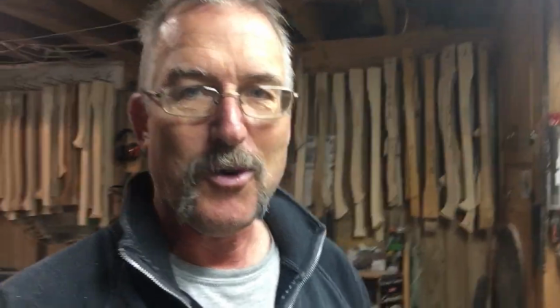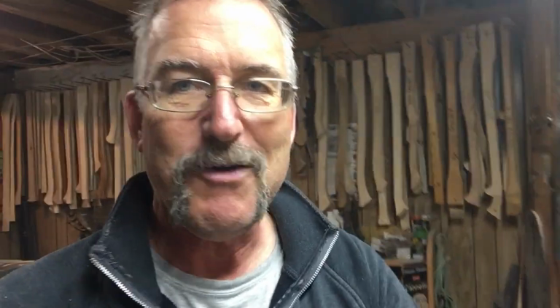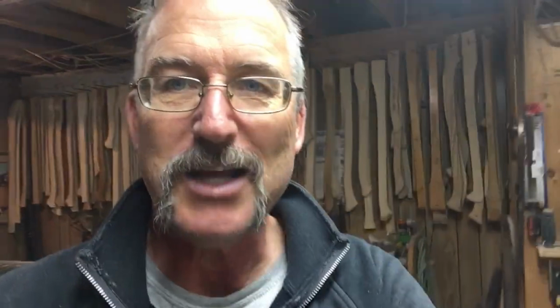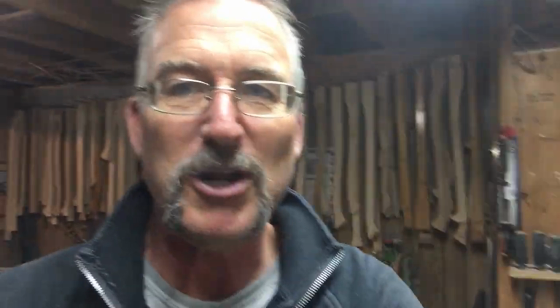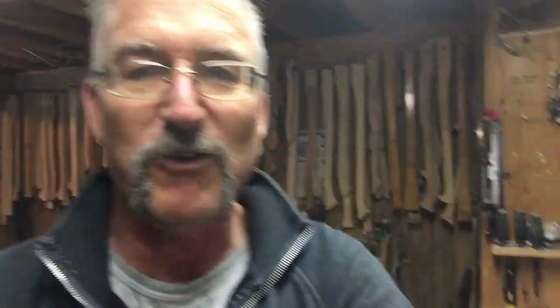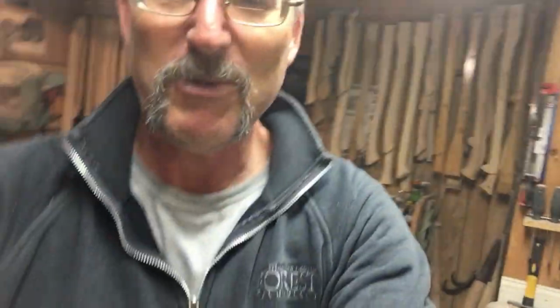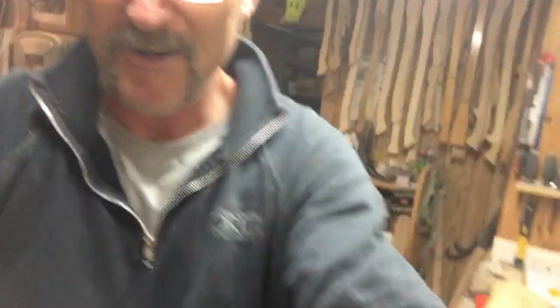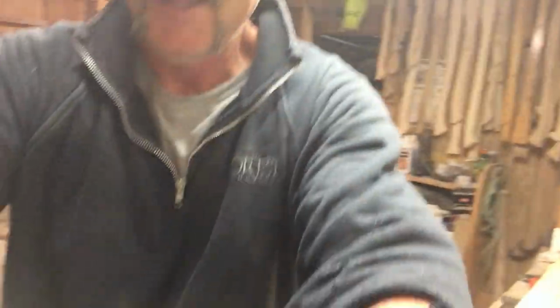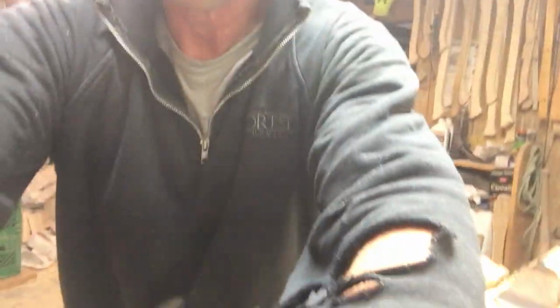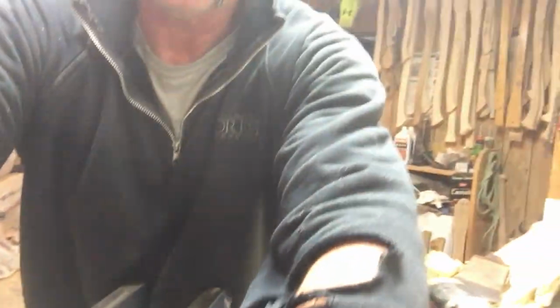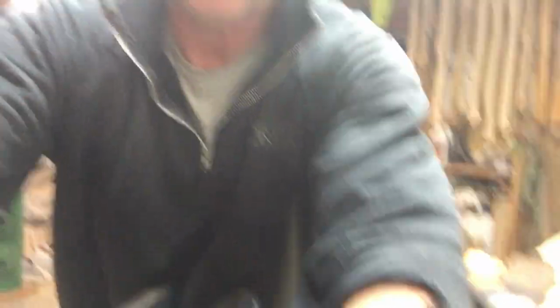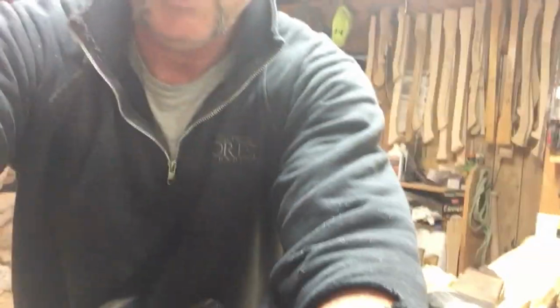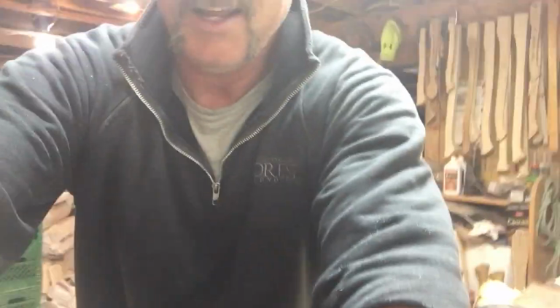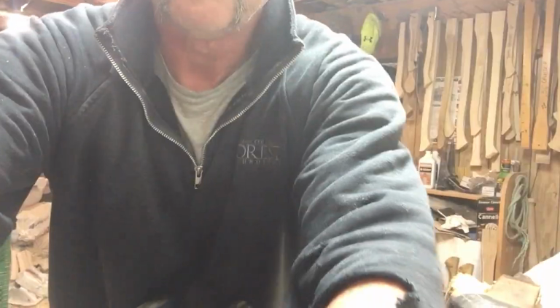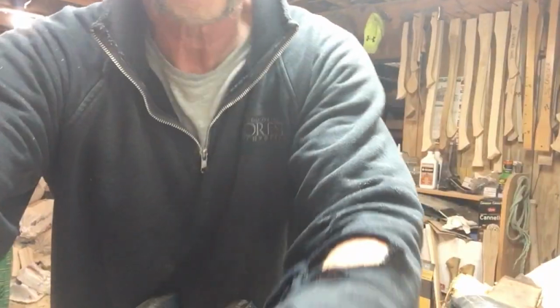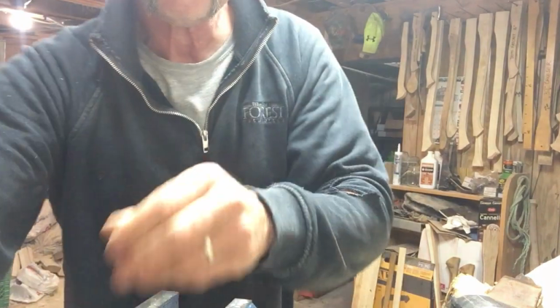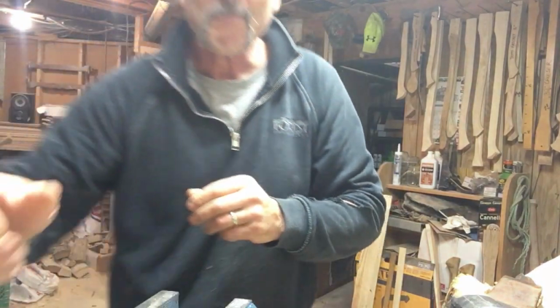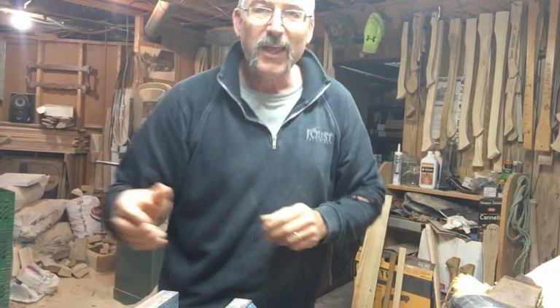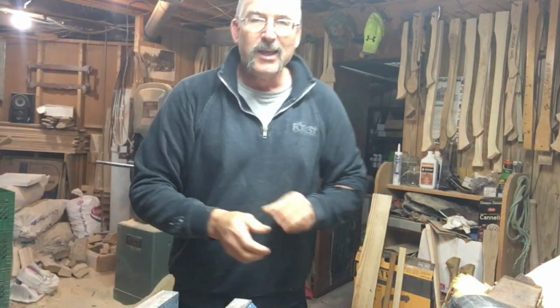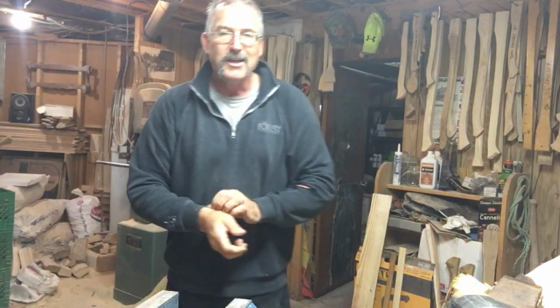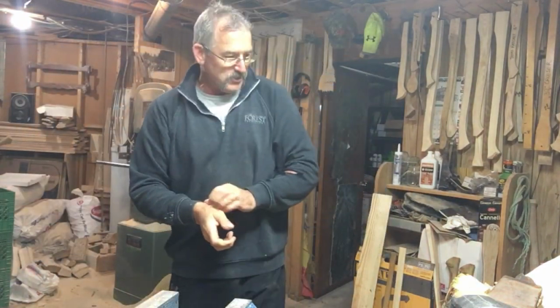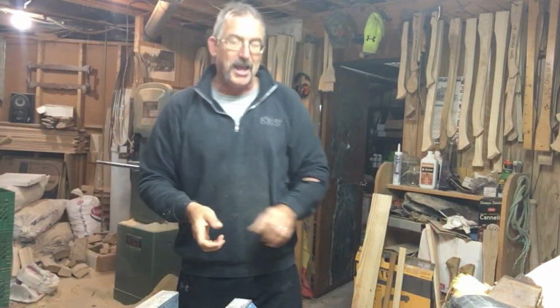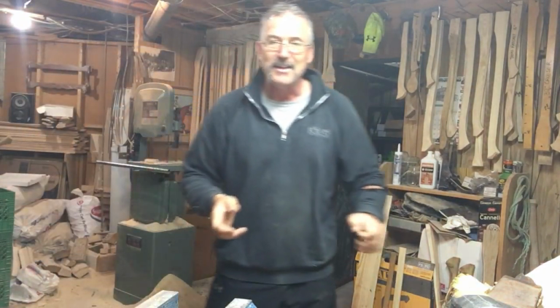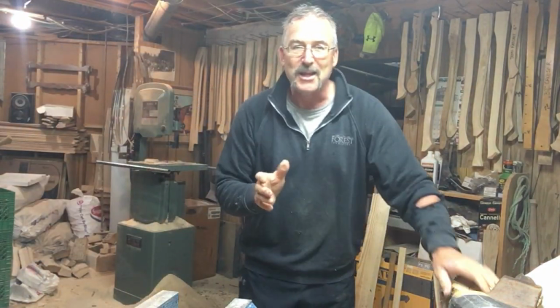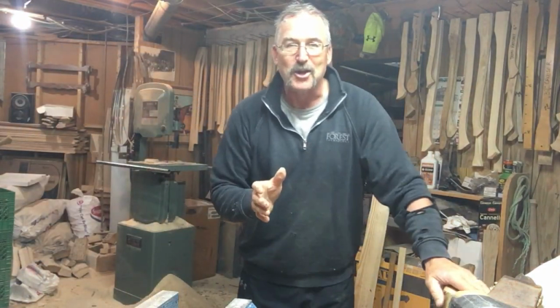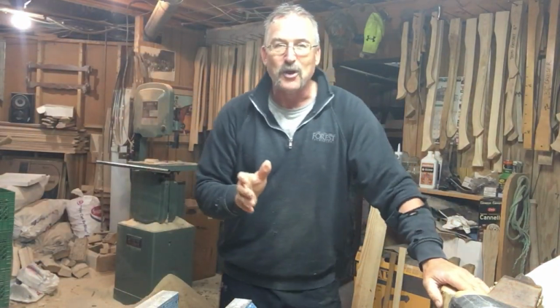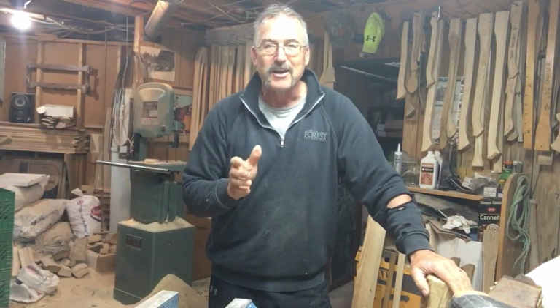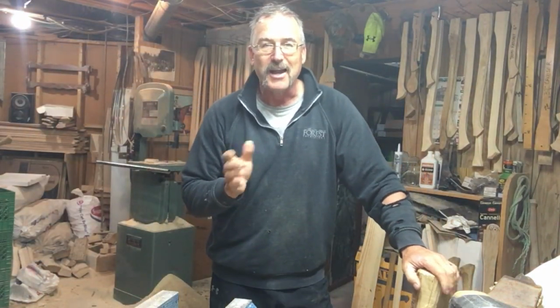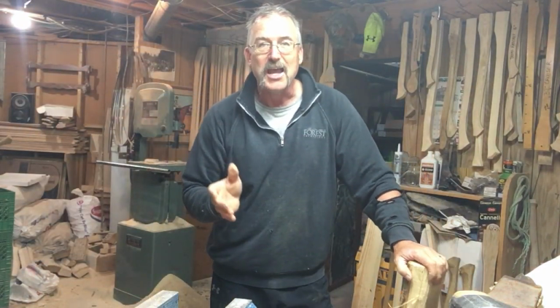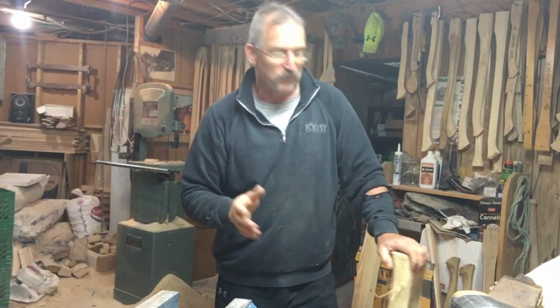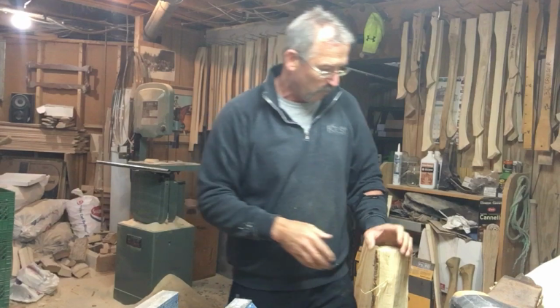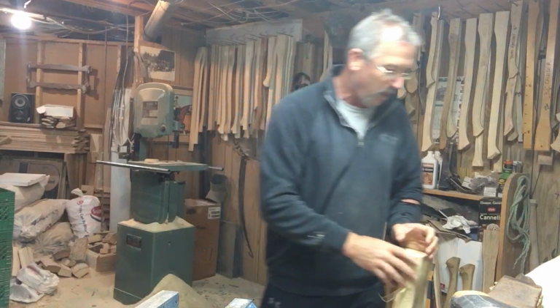That's pretty neat for people that are into nostalgia and things like that. It is kind of cool to have an axe handle from your own wood lot.